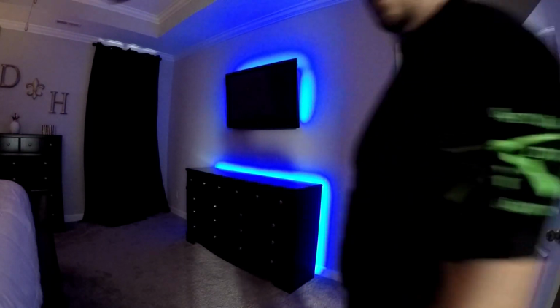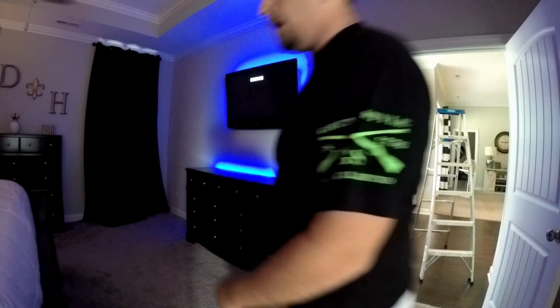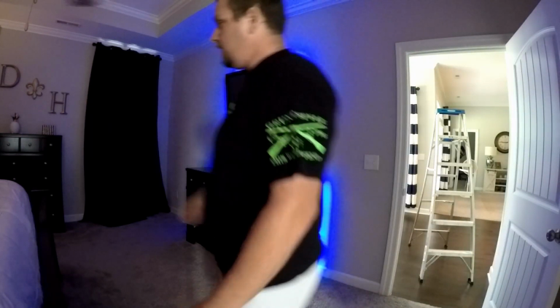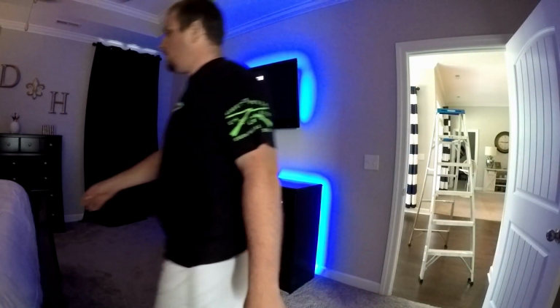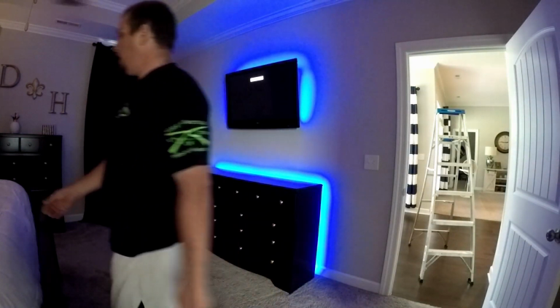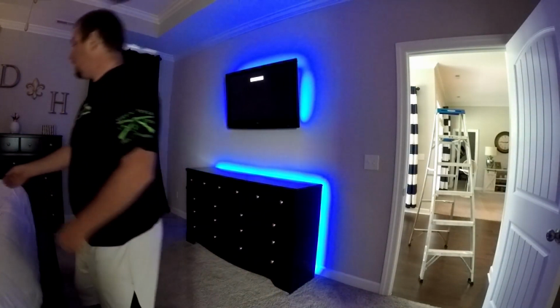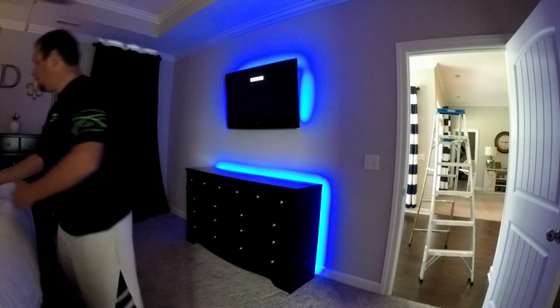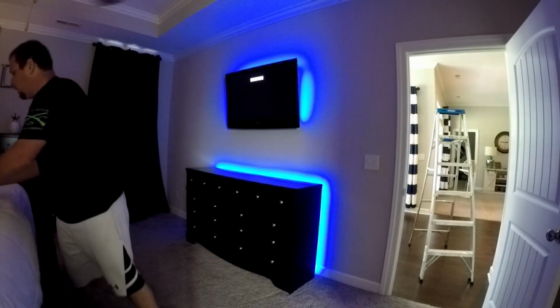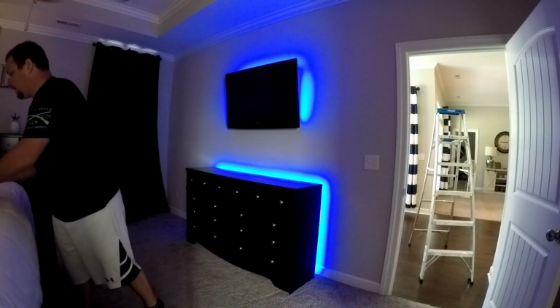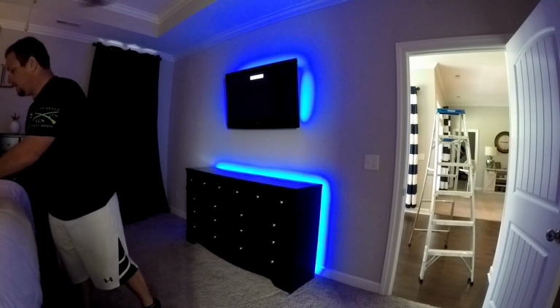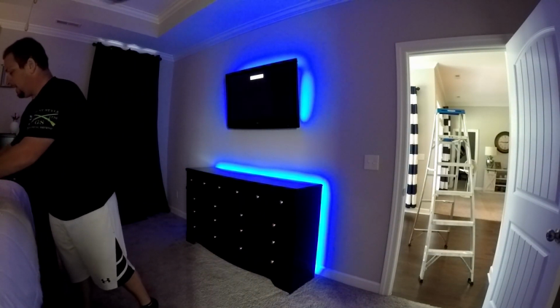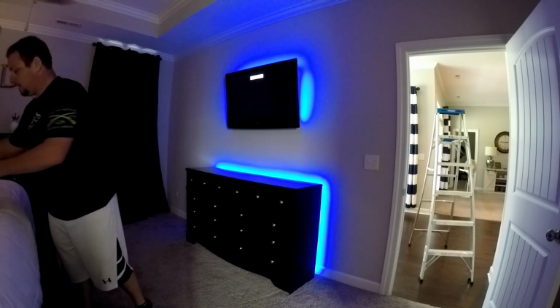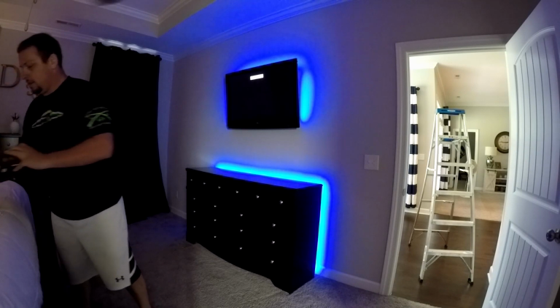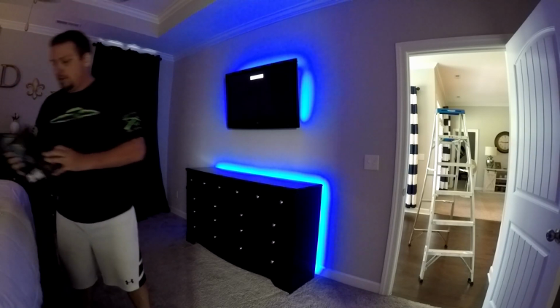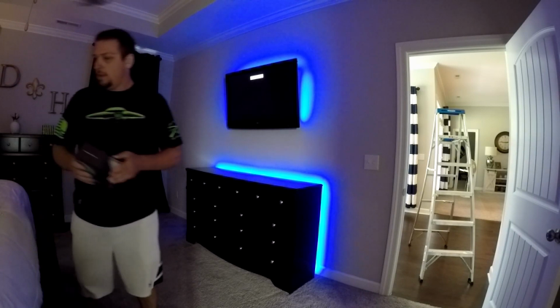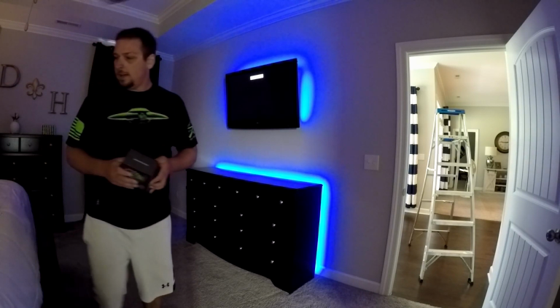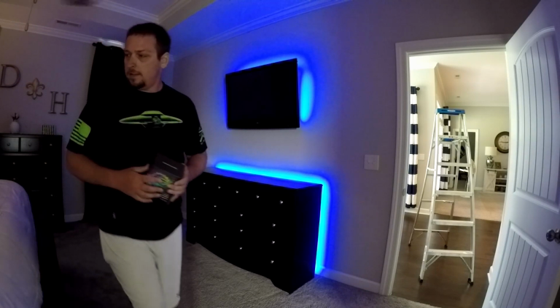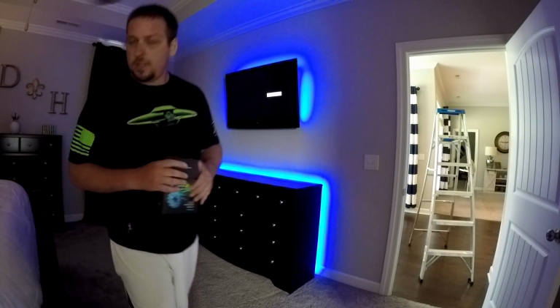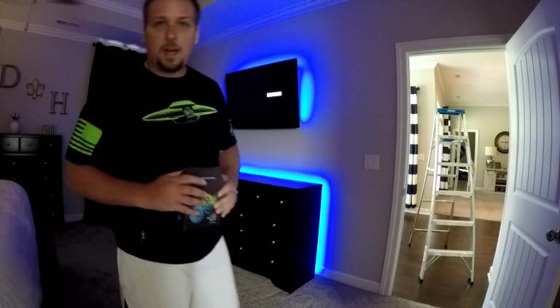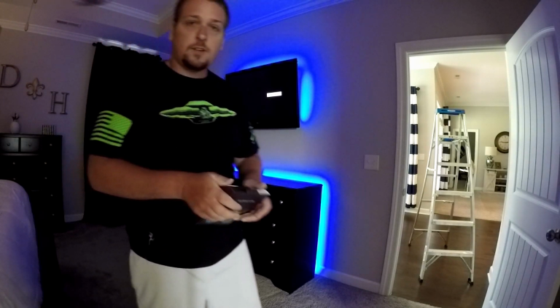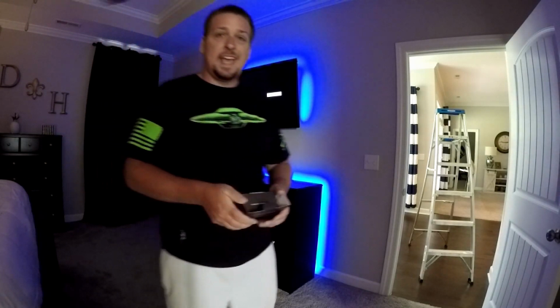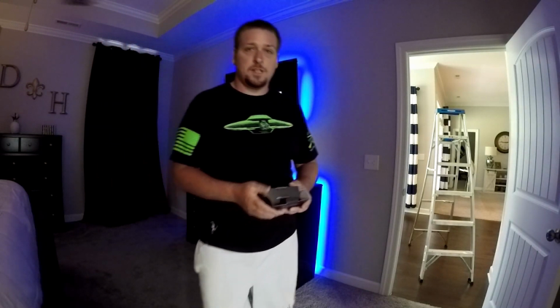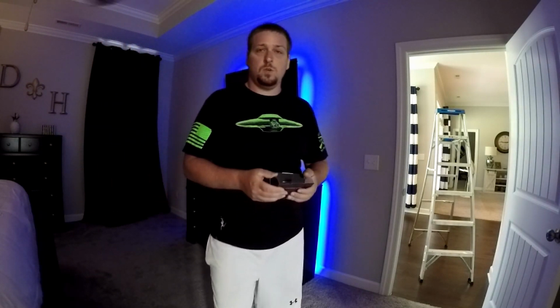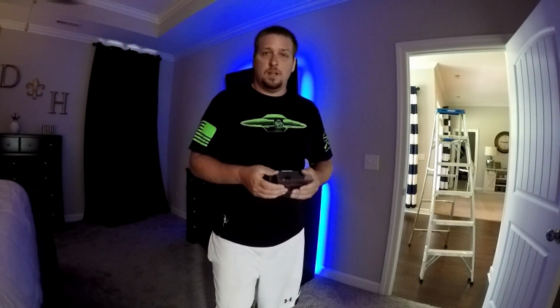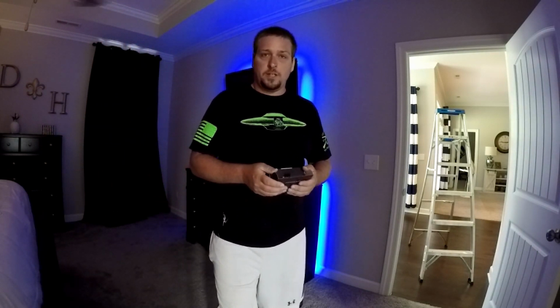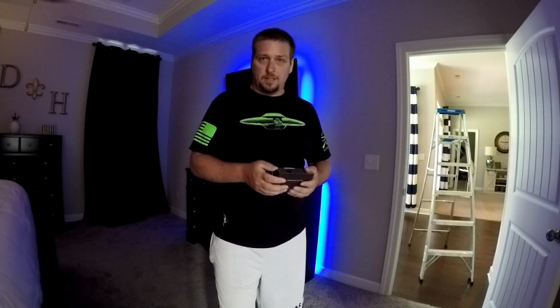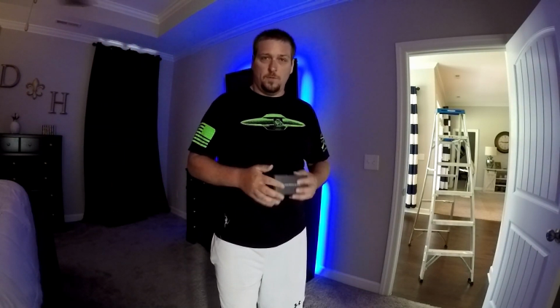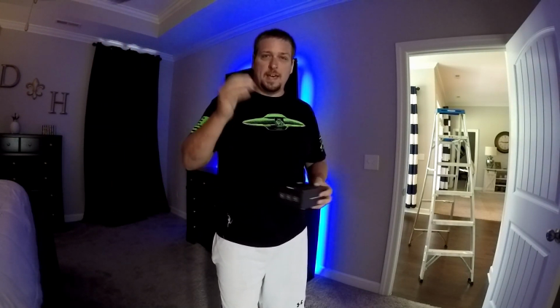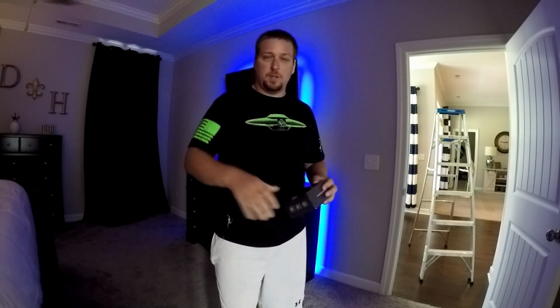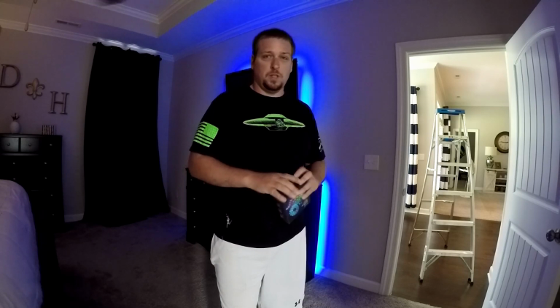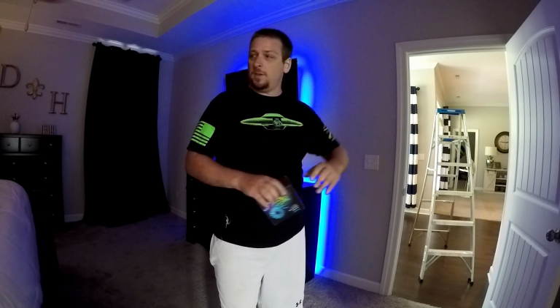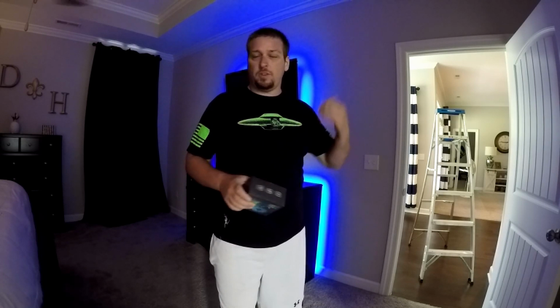That's it y'all — I love these Govee lights. Check them out, there's also an app you can get — the Govee app — you can Bluetooth and control these things from your phone.